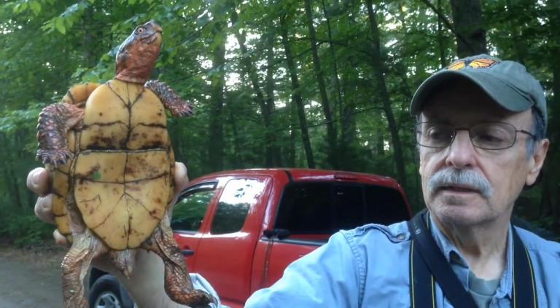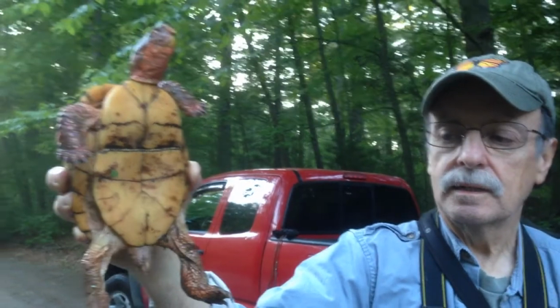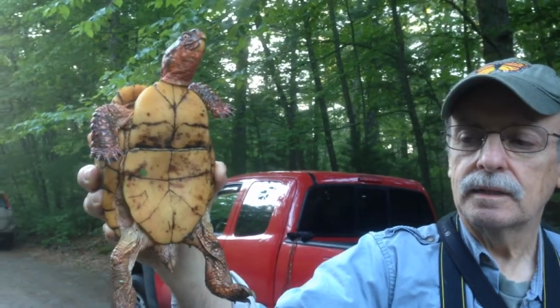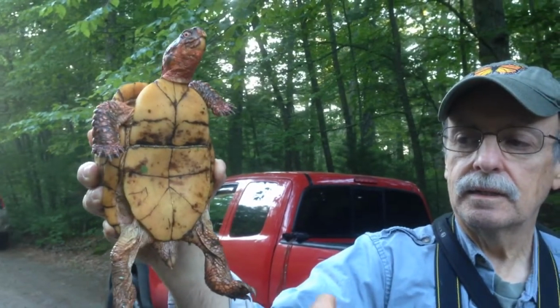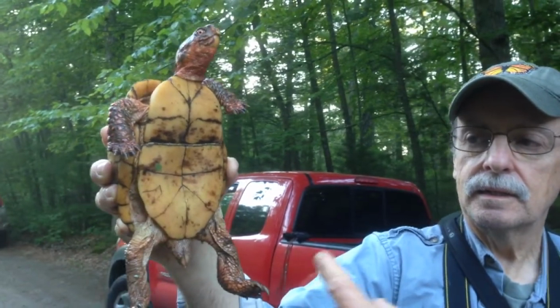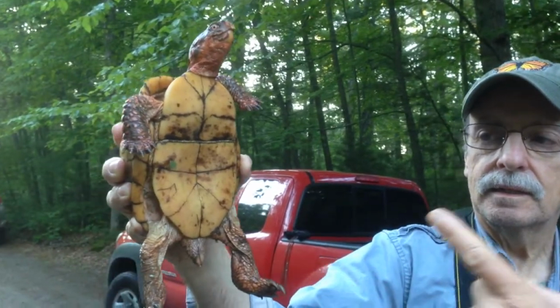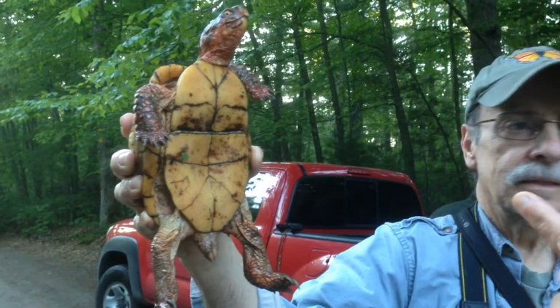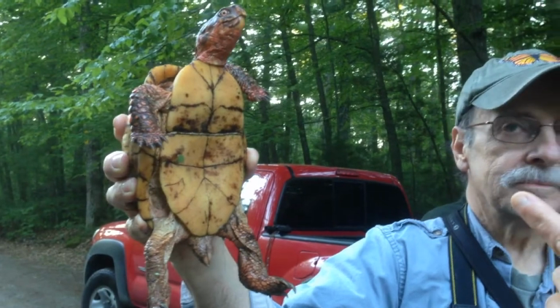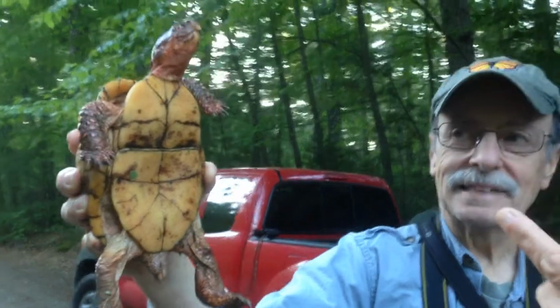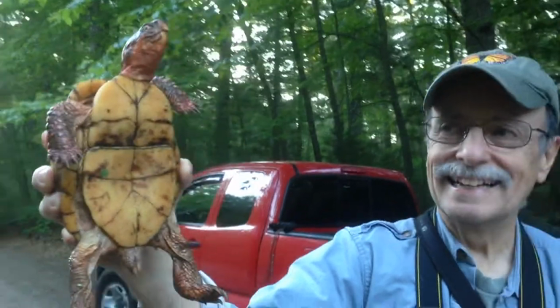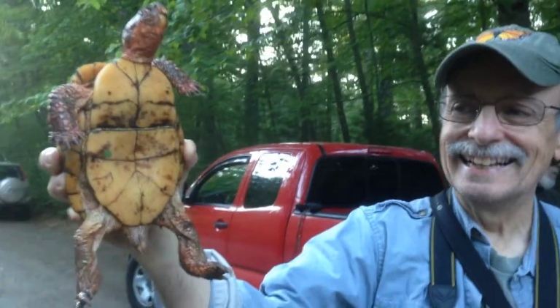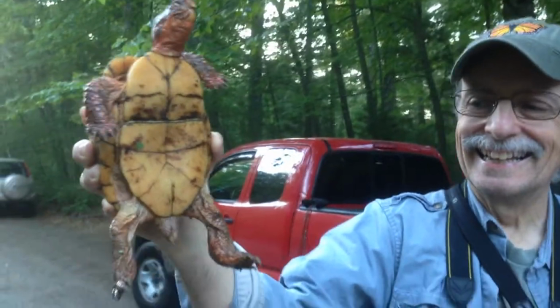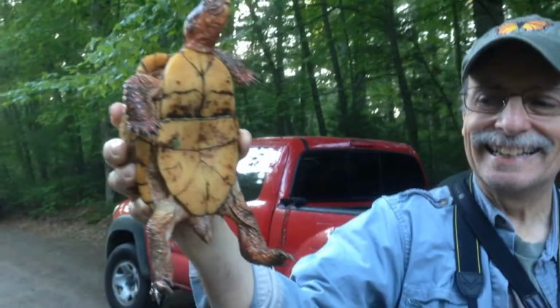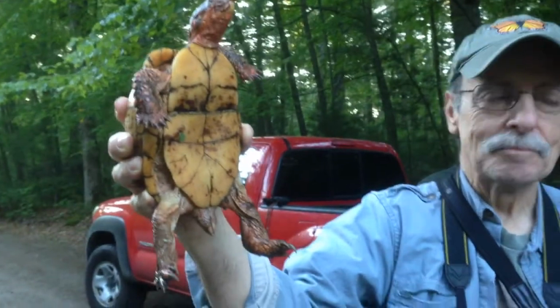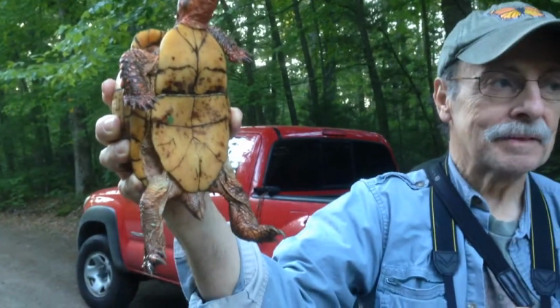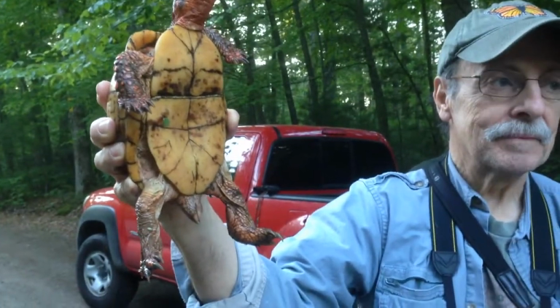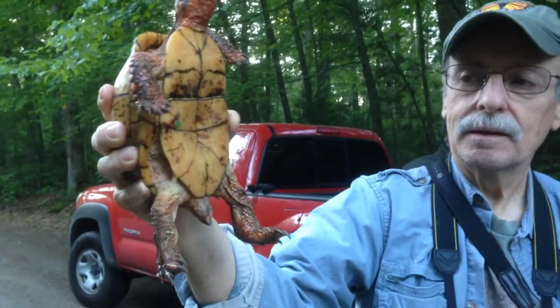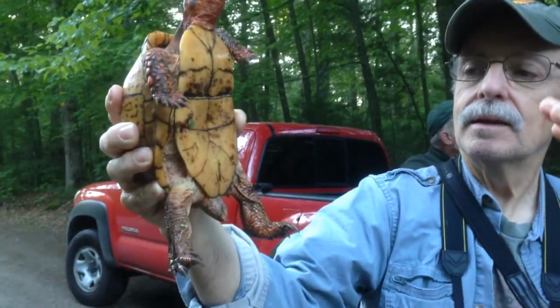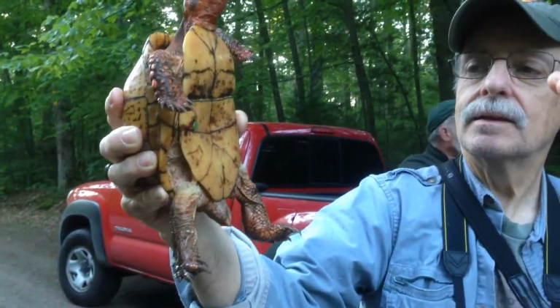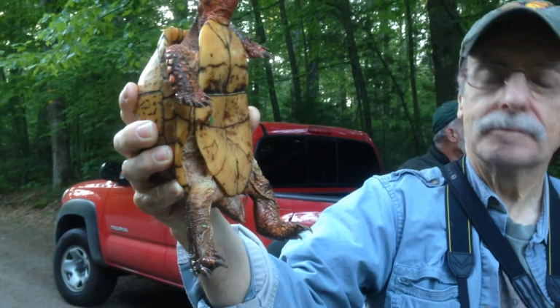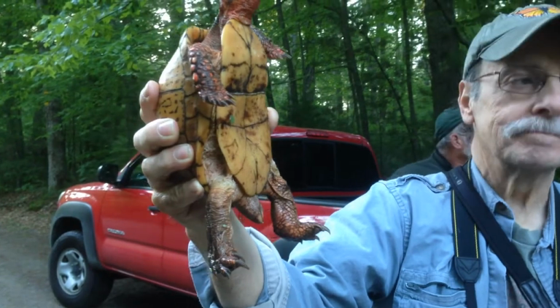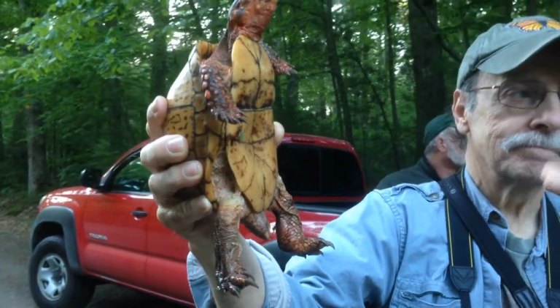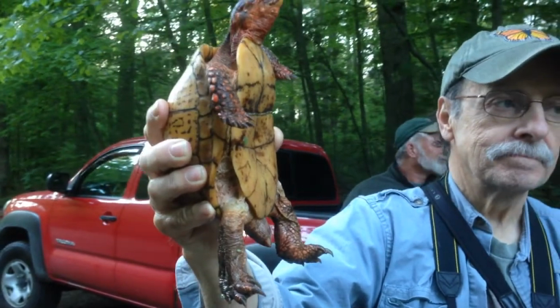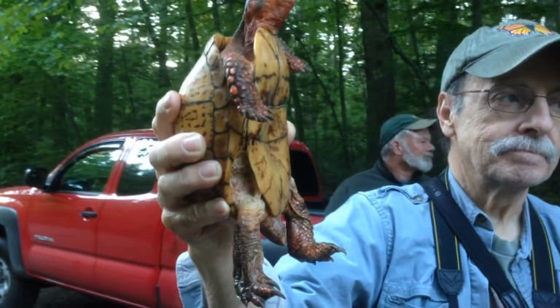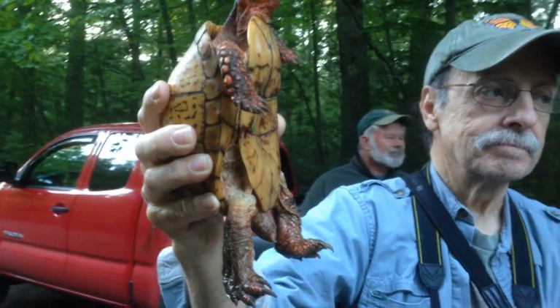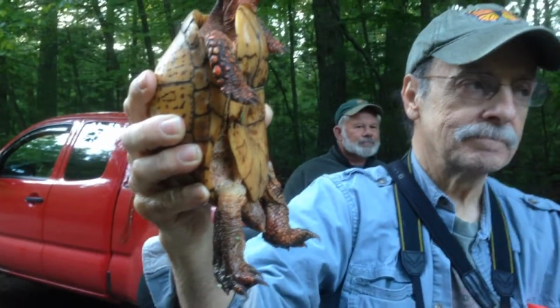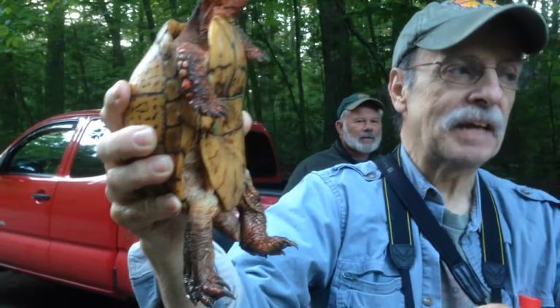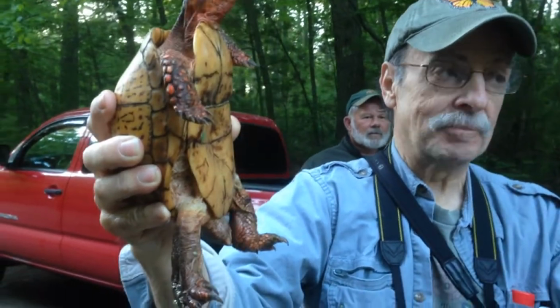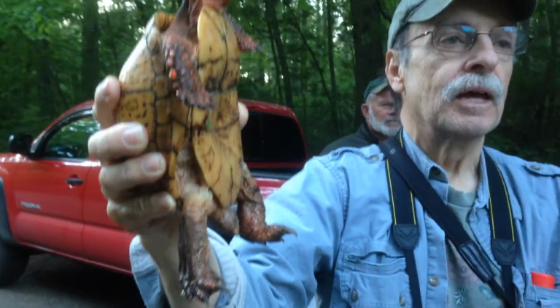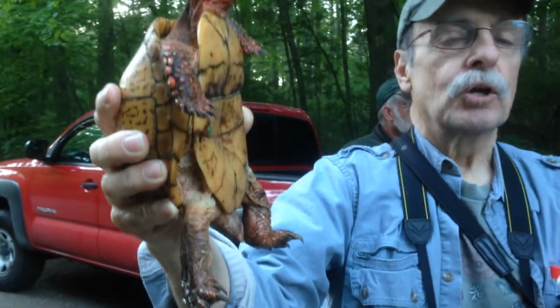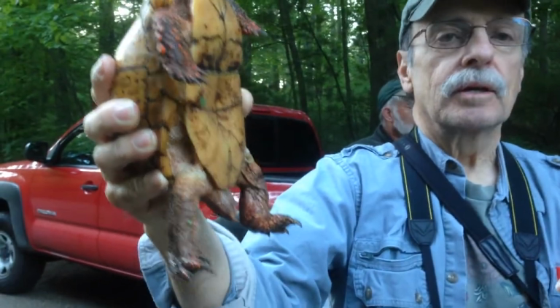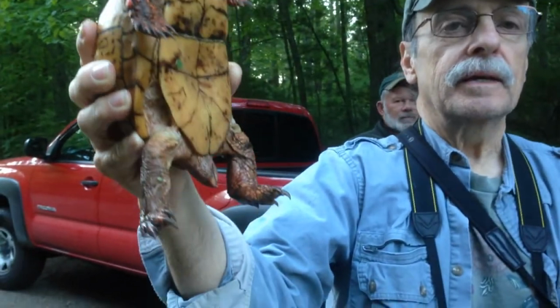He's so cute! And supposedly, the rings on the plastron are better to read for aging. Except when they get older, they smooth out. He's completely smooth. Yeah, that's the problem. This is a box turtle? Yeah.